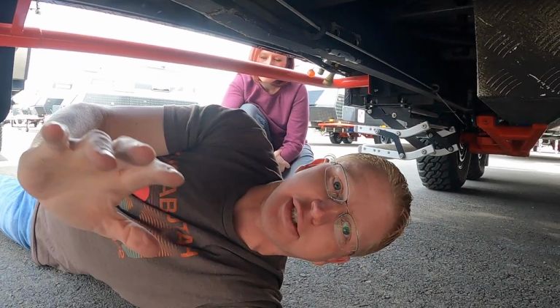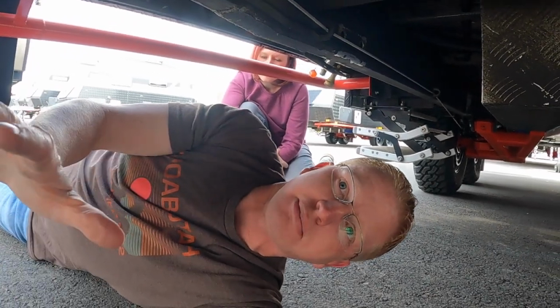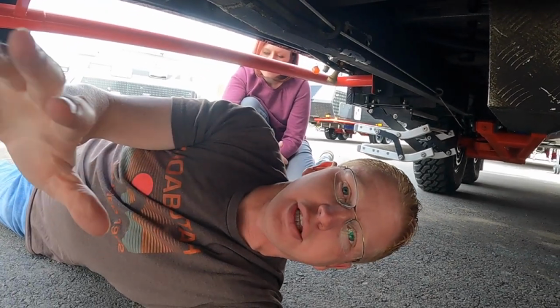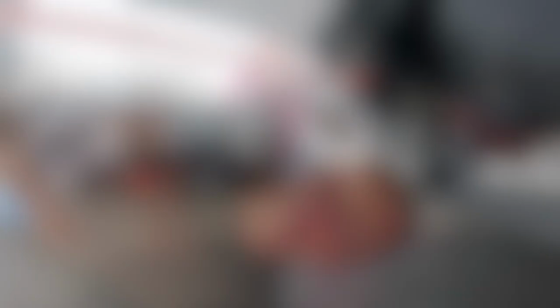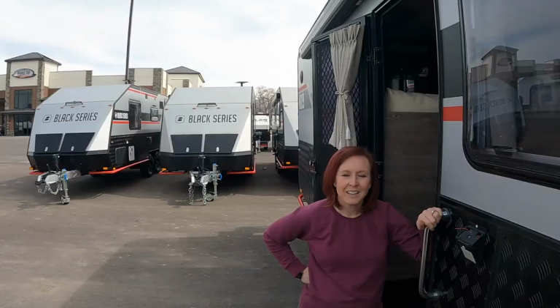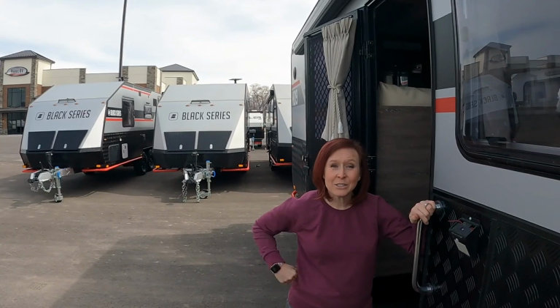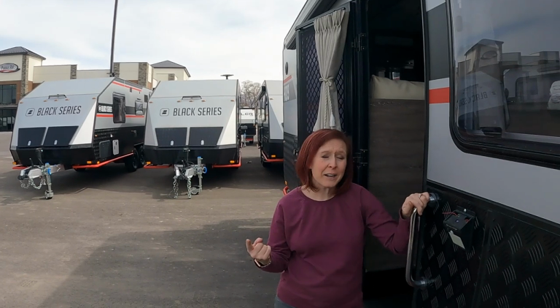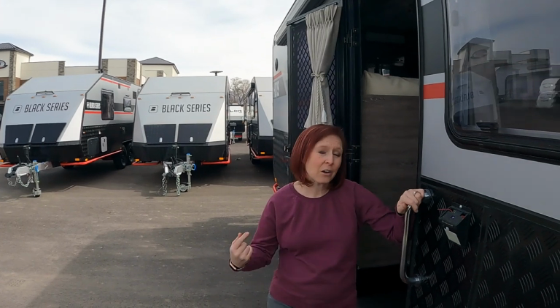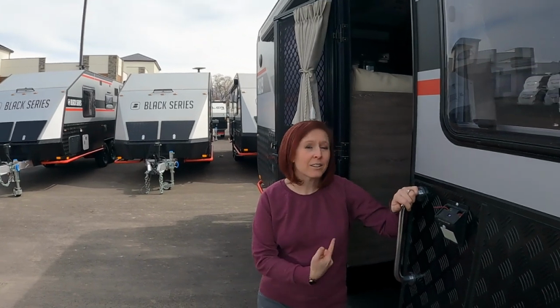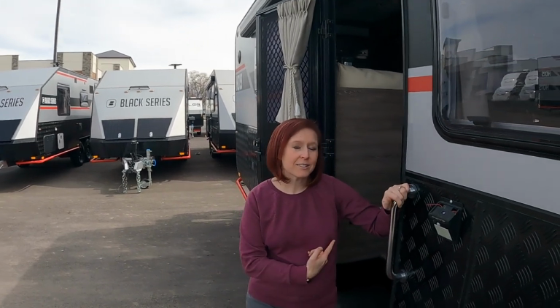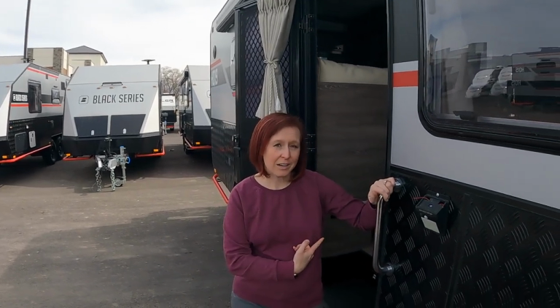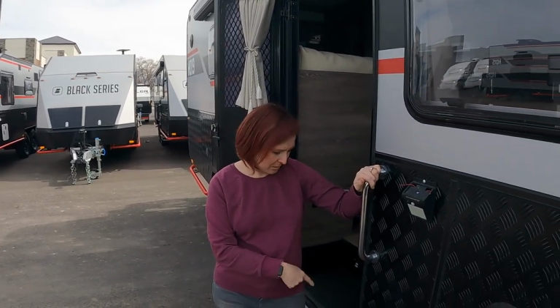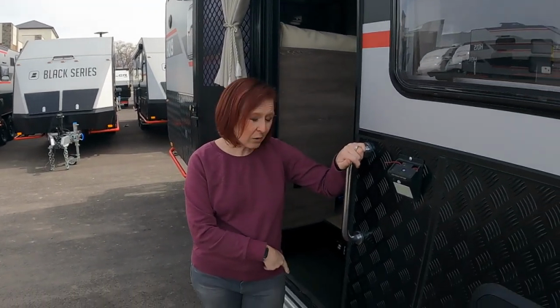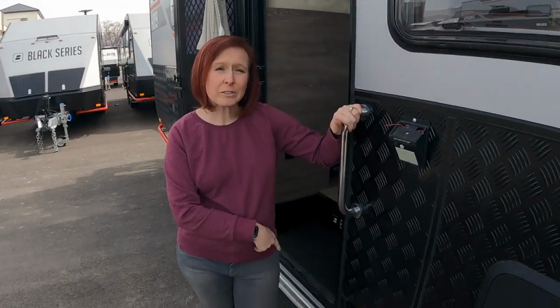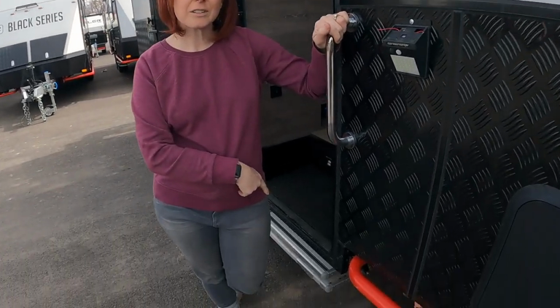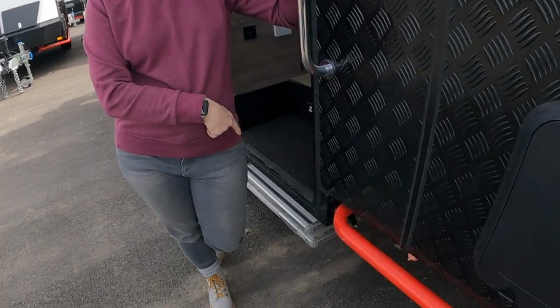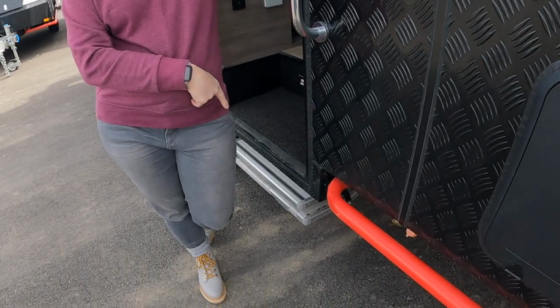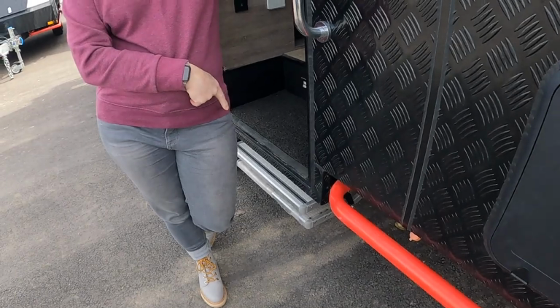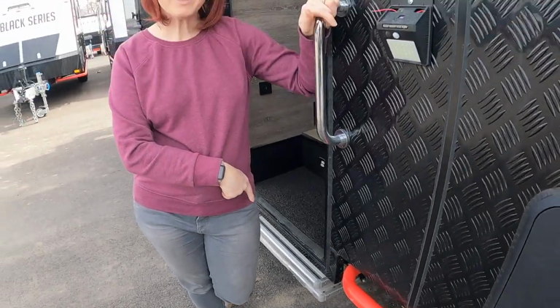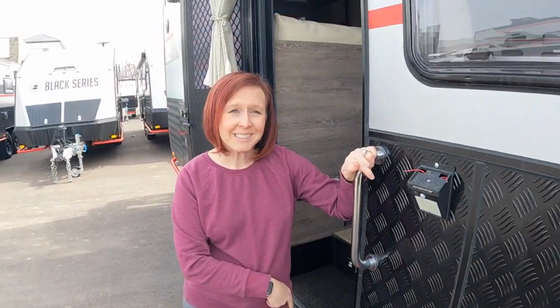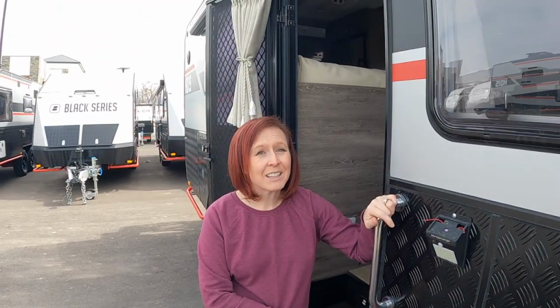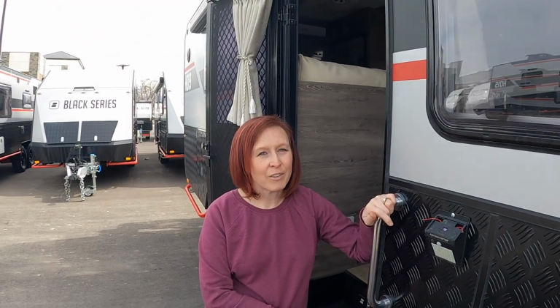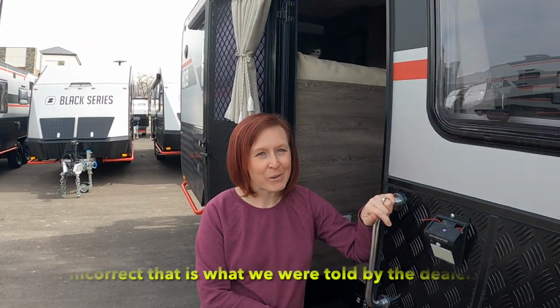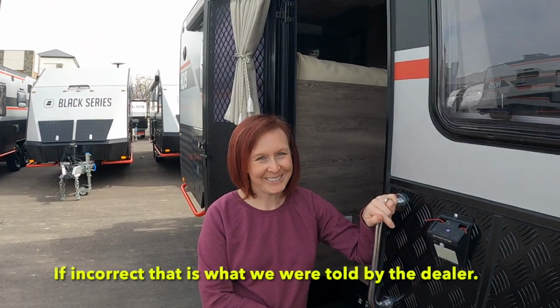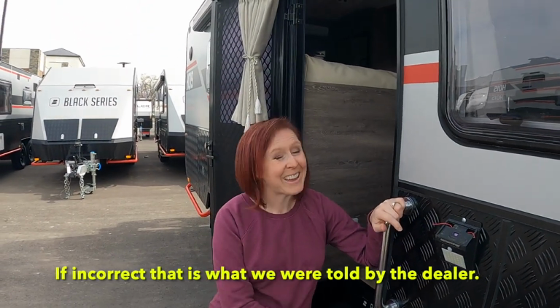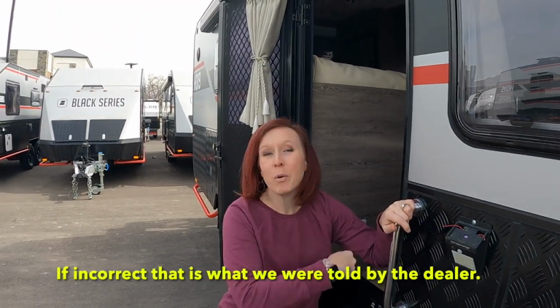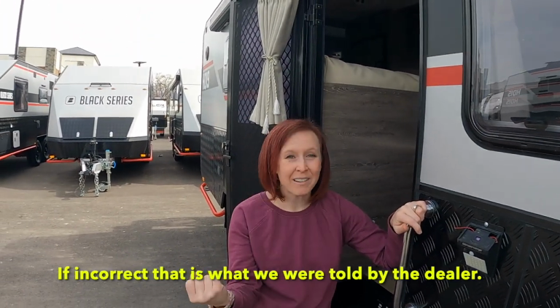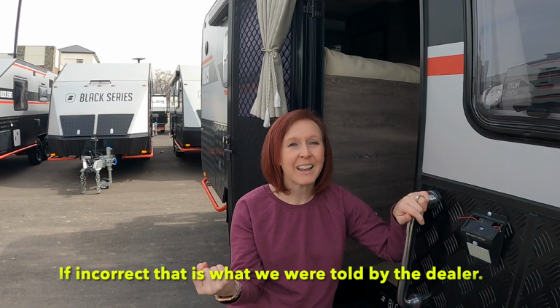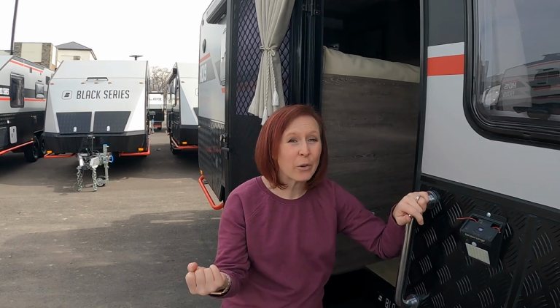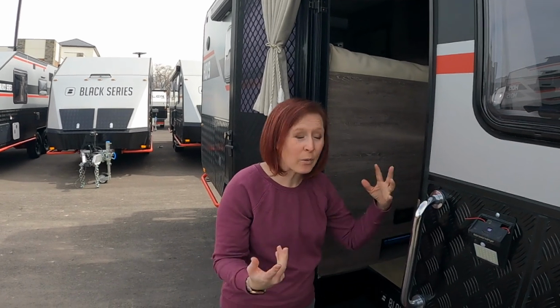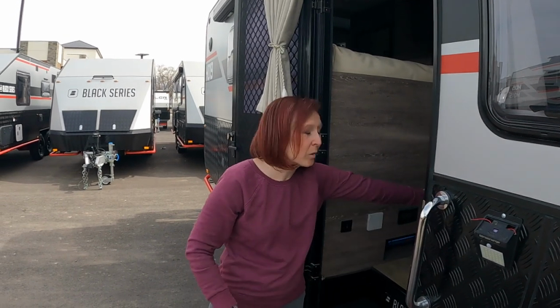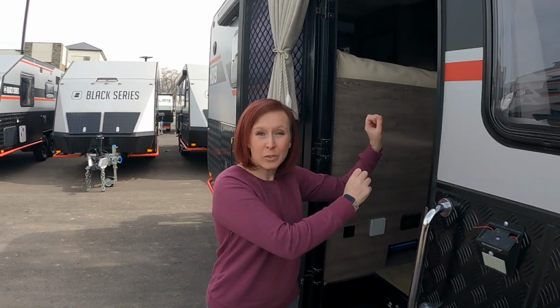Going into the trailer, you'll notice there are no steps out. That's because they work off power — you can't just pull them out like old-school ones. They won't work unless you've got power.